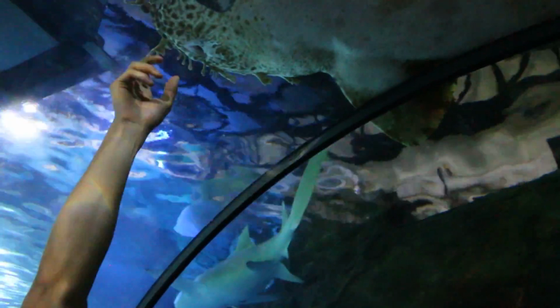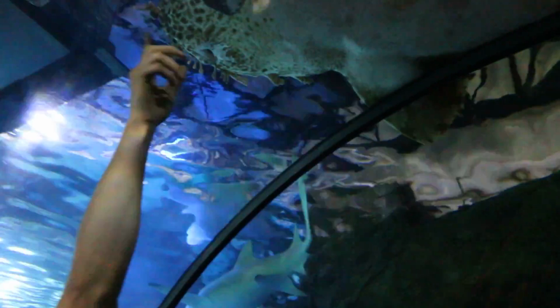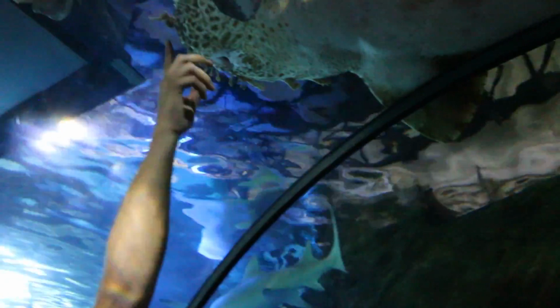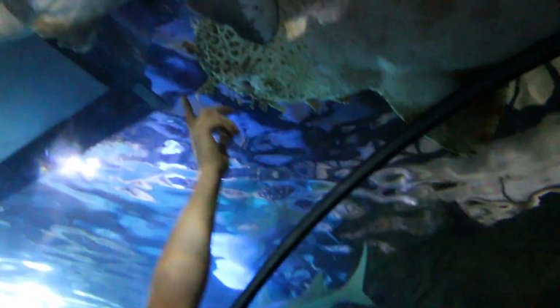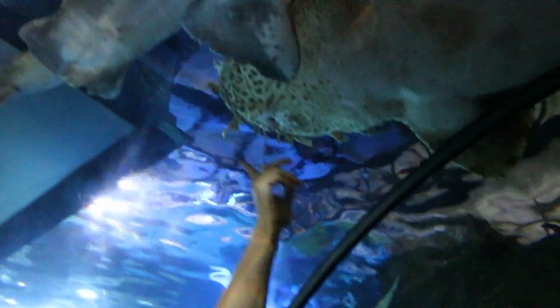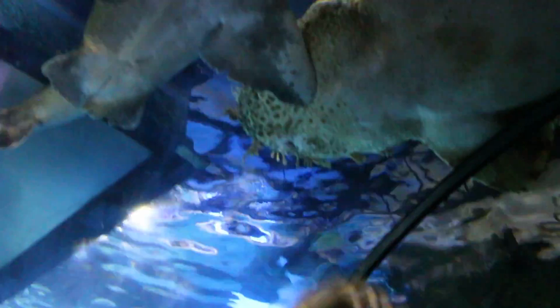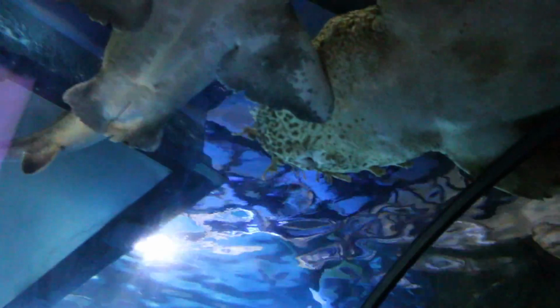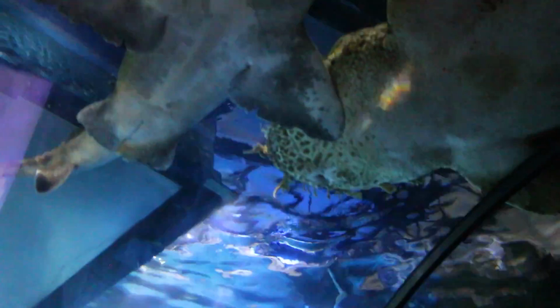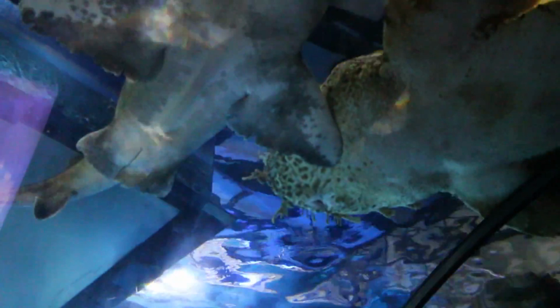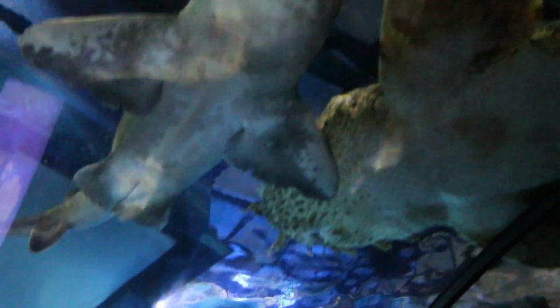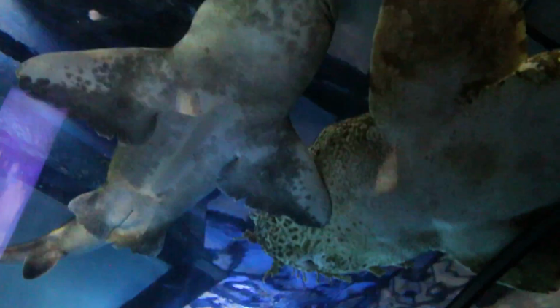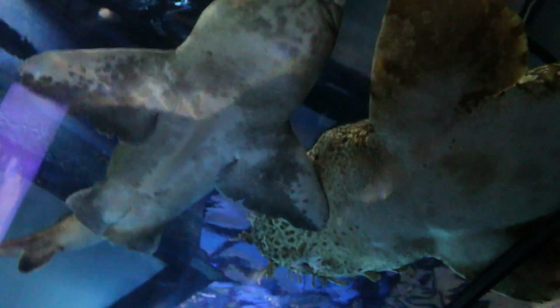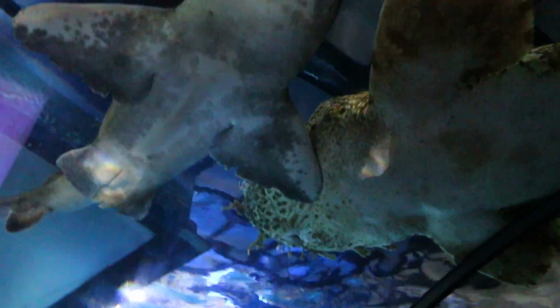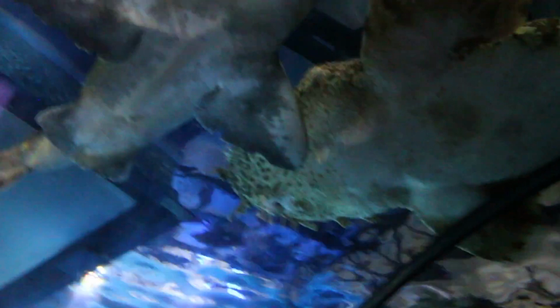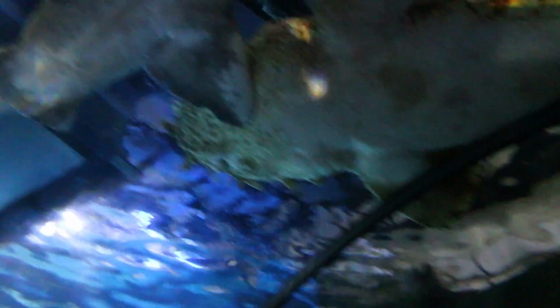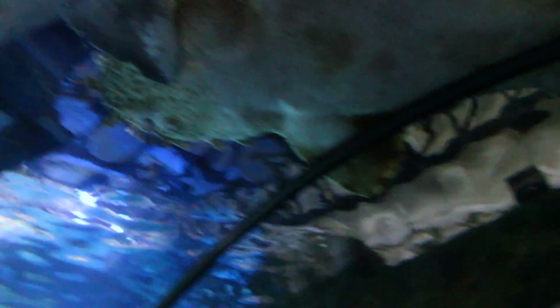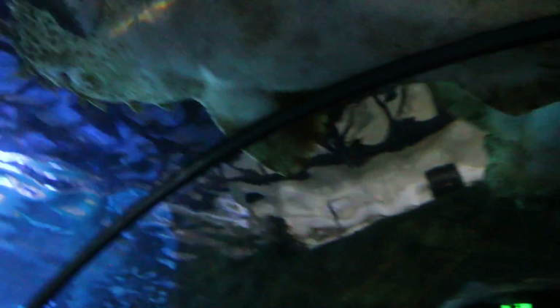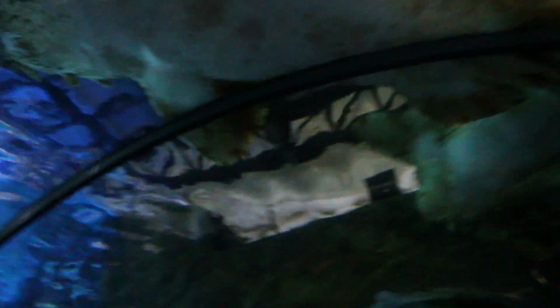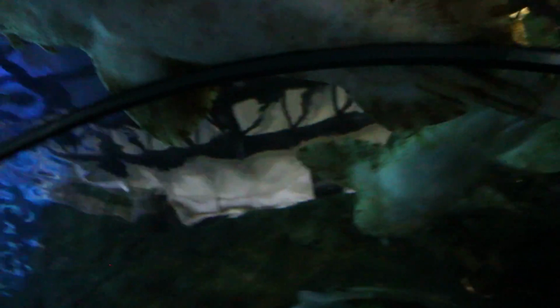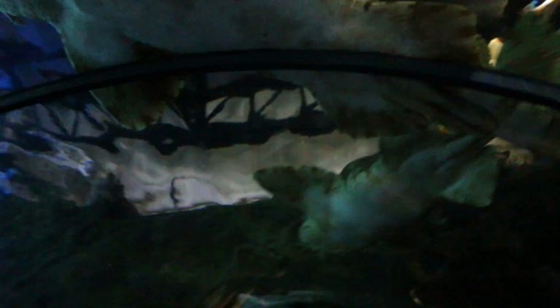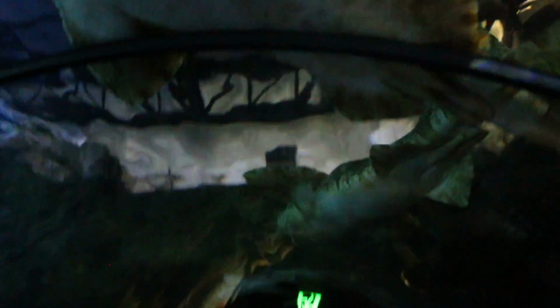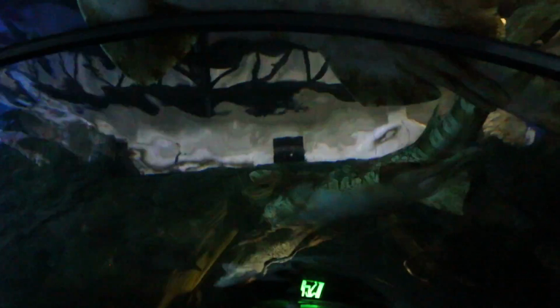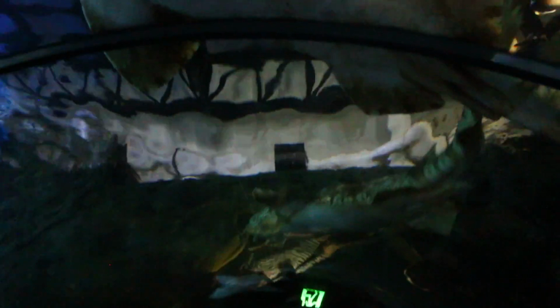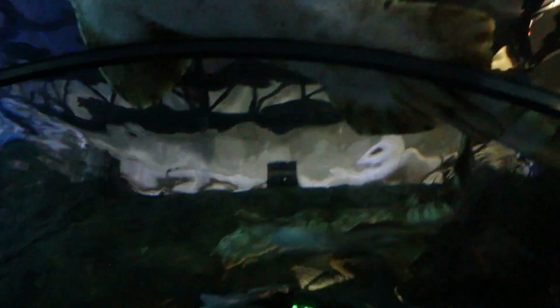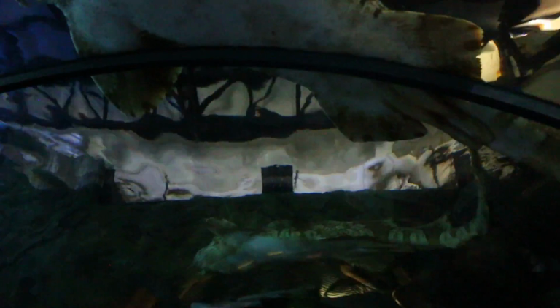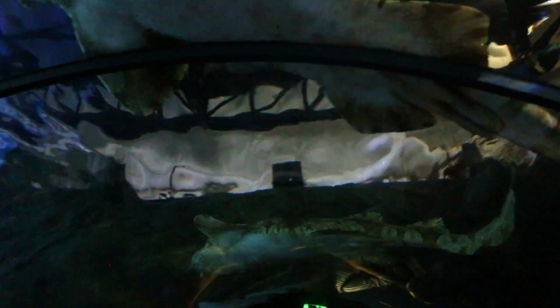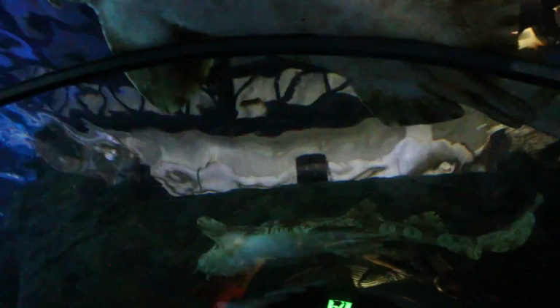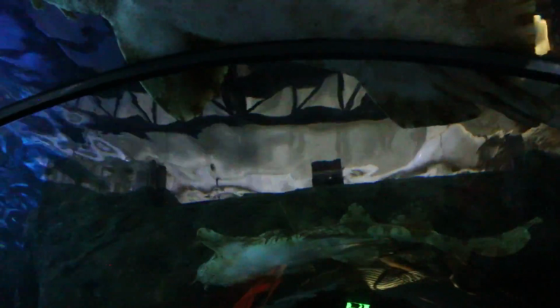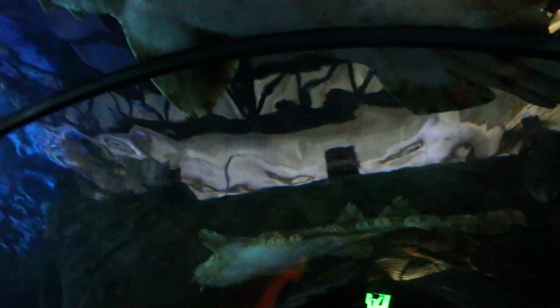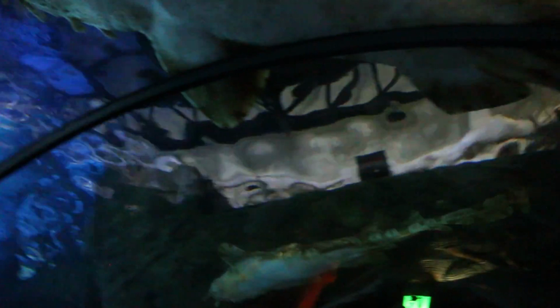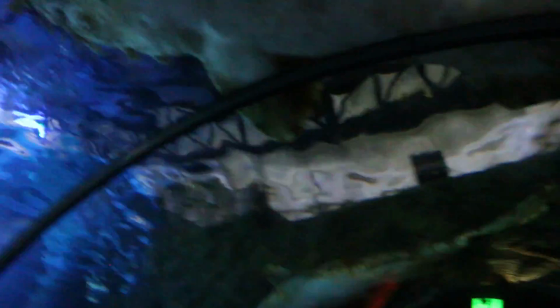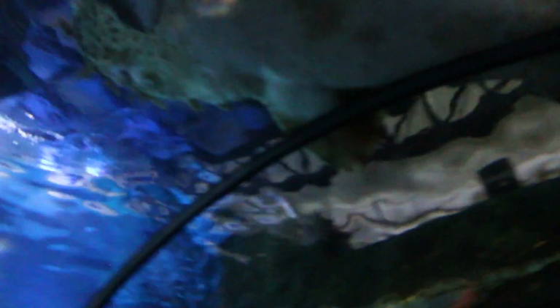They've got these funny appendages on their mouth. We've got another one coming up too. Do you remember looking at the Port Jackson shark on the tour before? That's from this one.